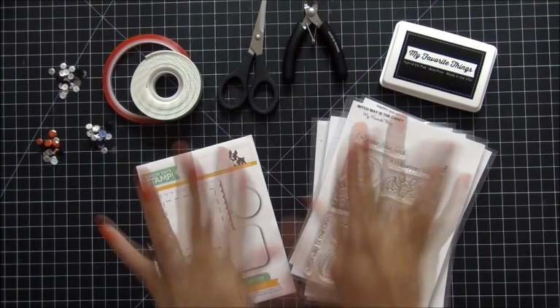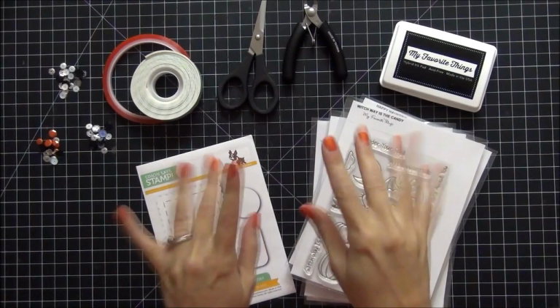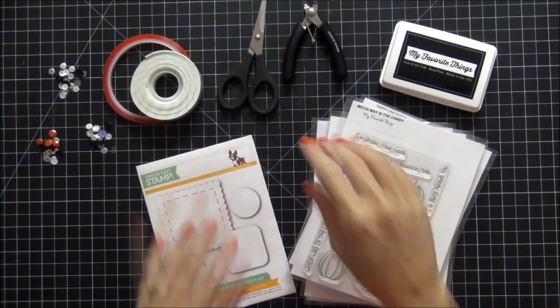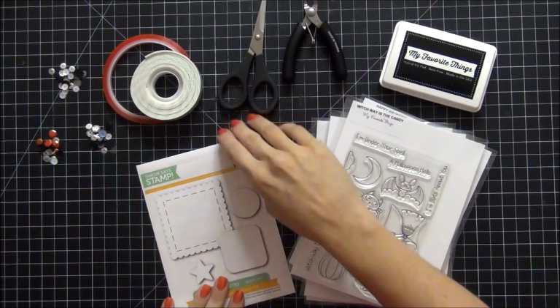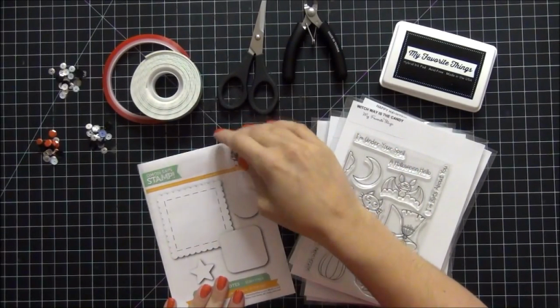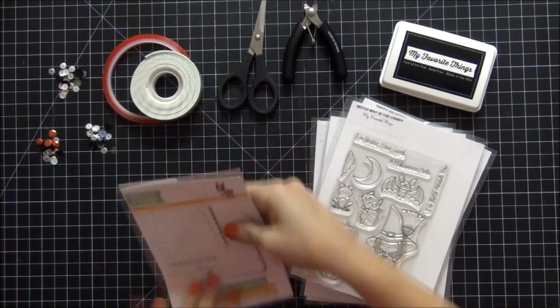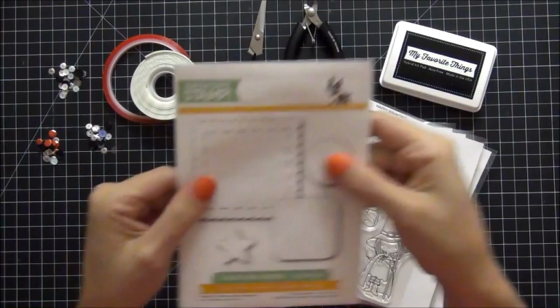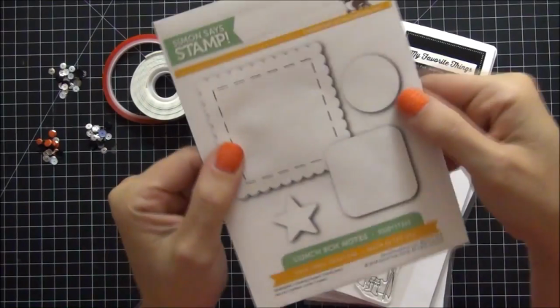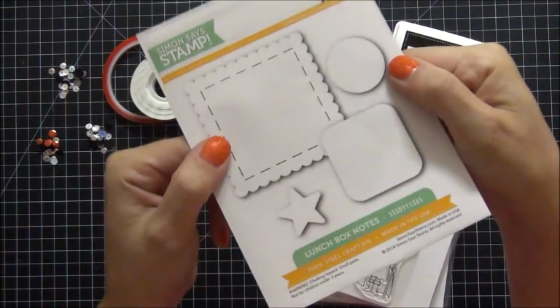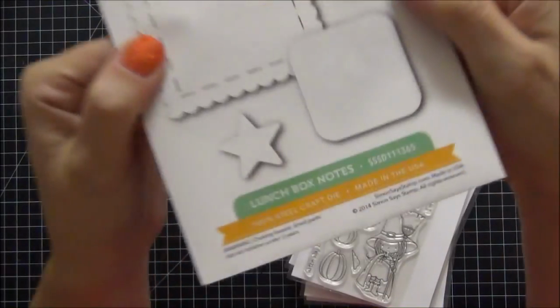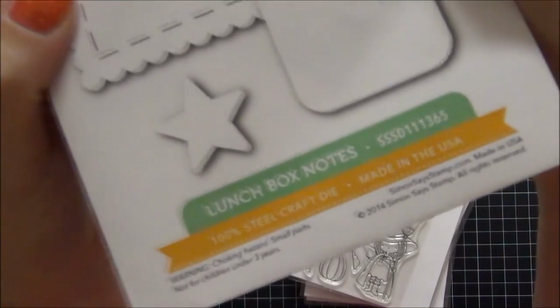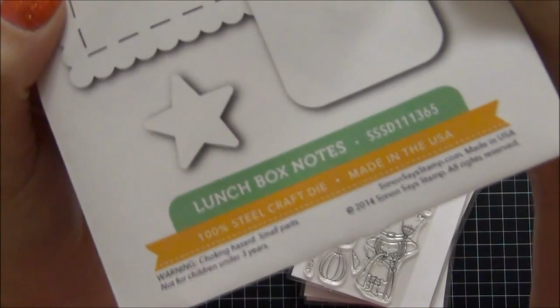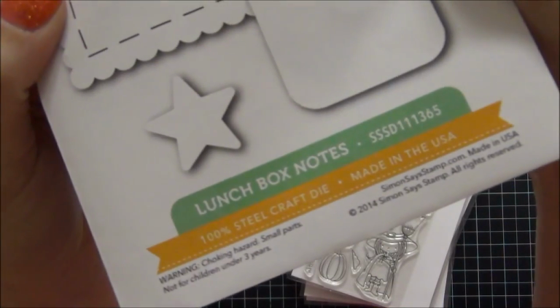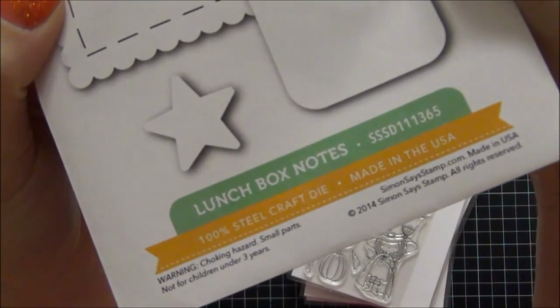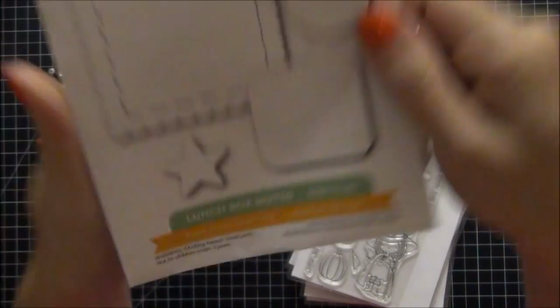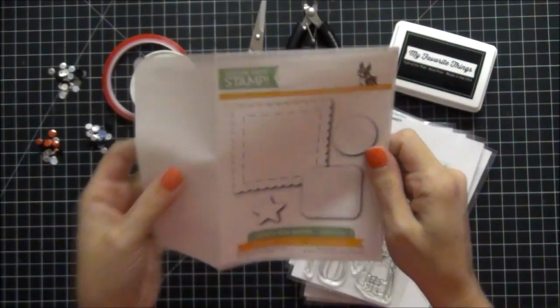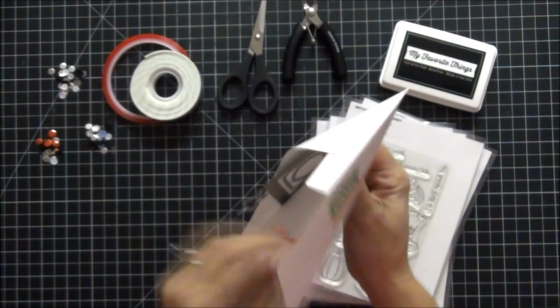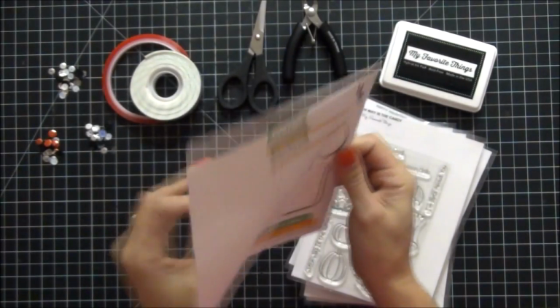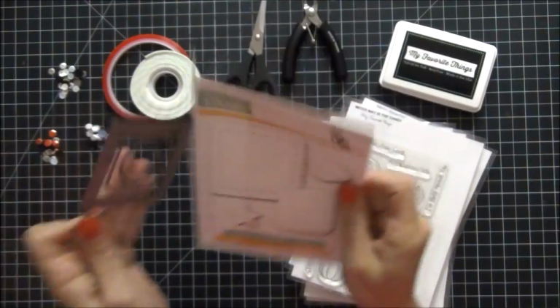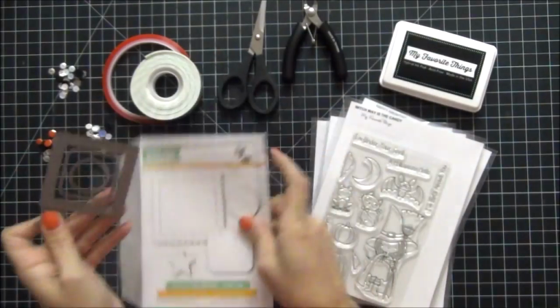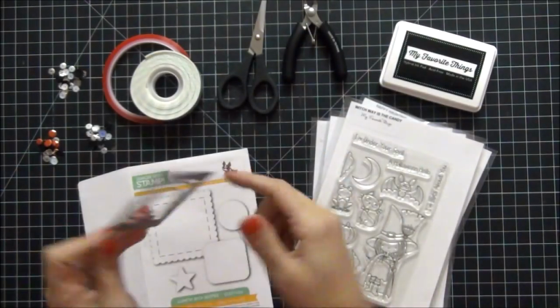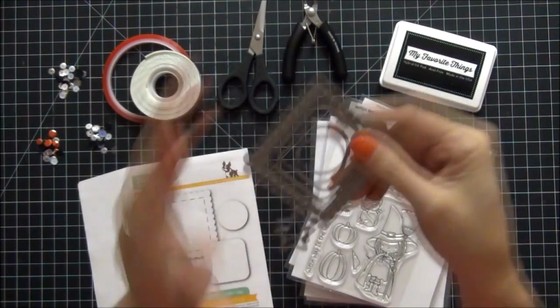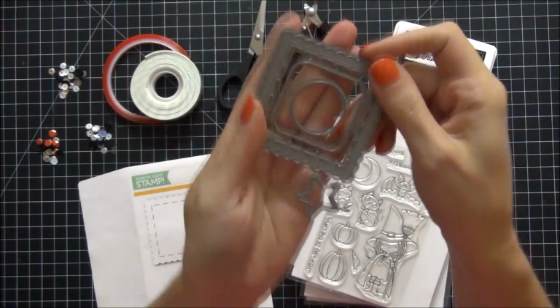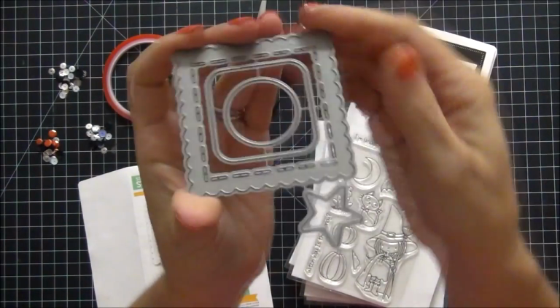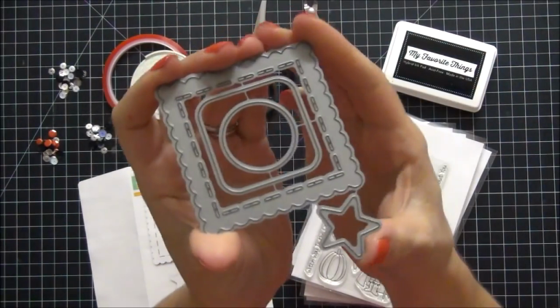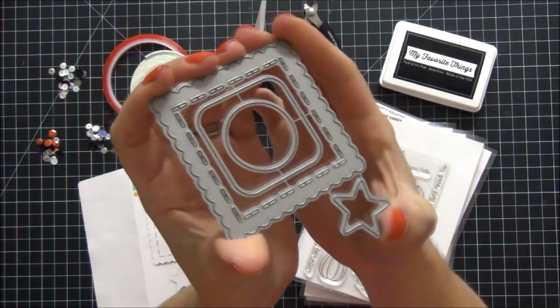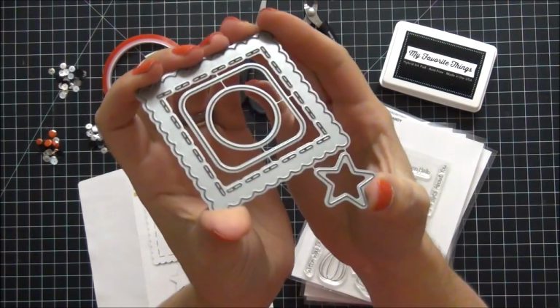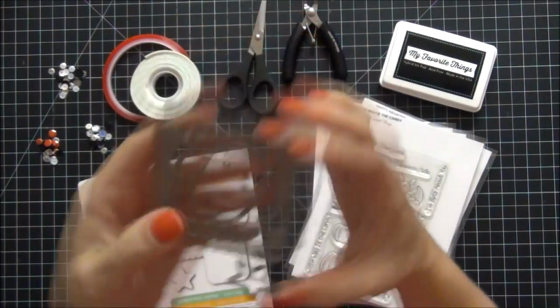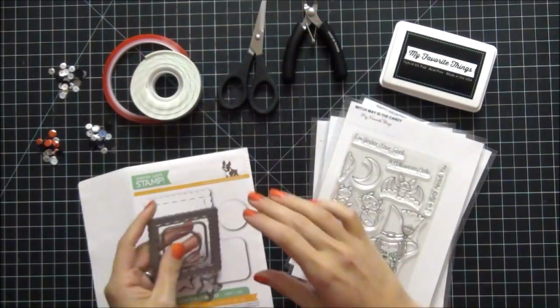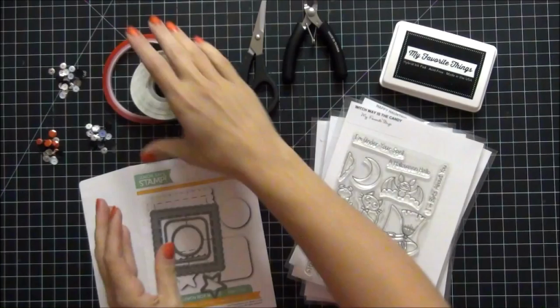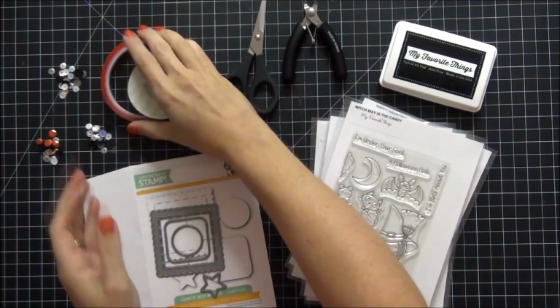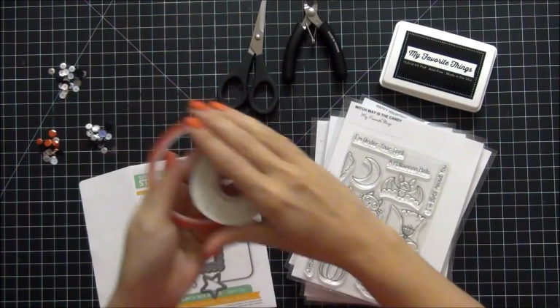Hi guys, tonight I'm going to show you a really cute project that I made using the Simon Says Stamp Lunchbox Notes dies that I just picked up. These things are super adorable. I'm planning on making three Halloween shaker cards with them.